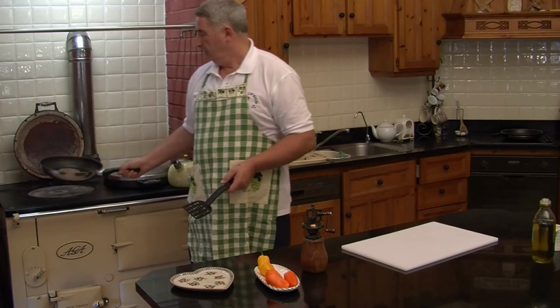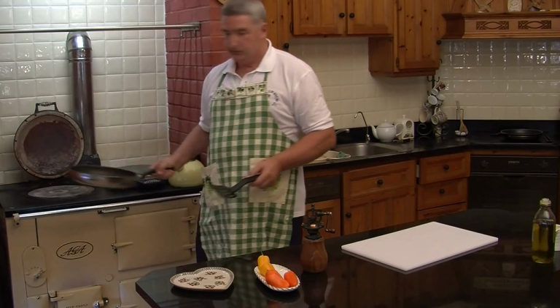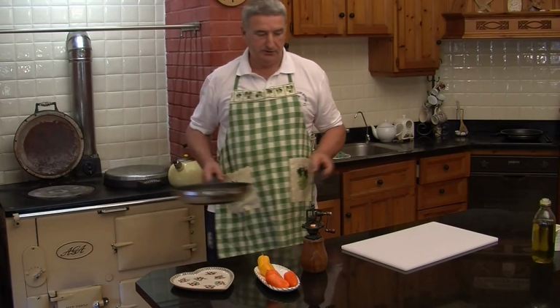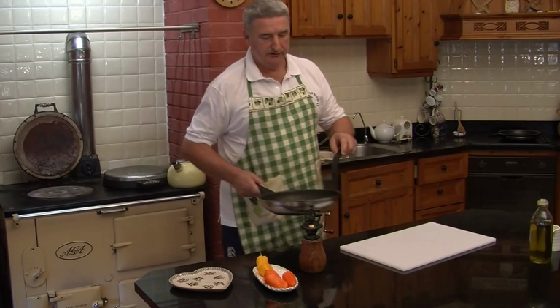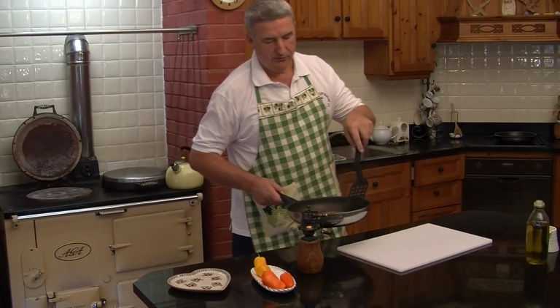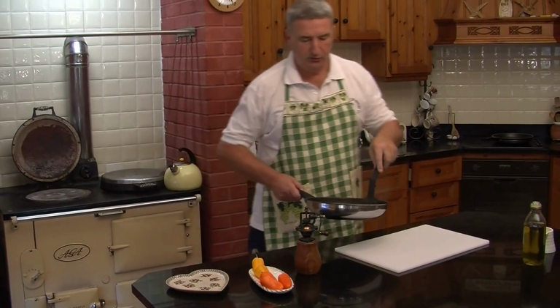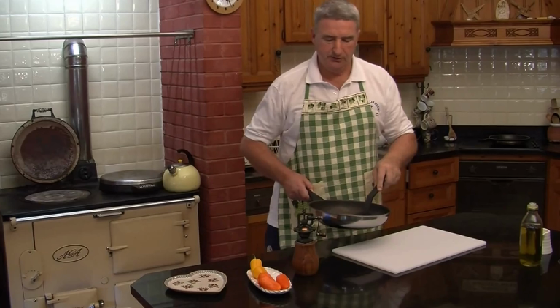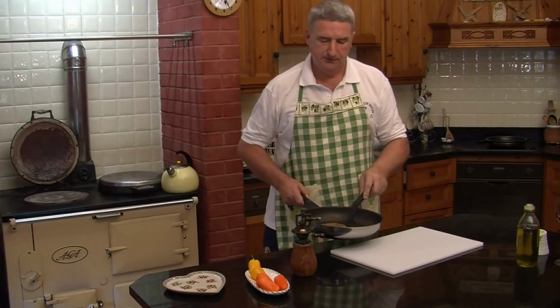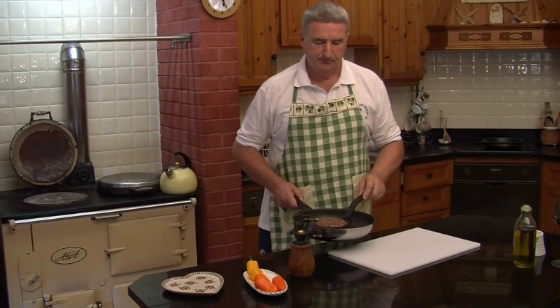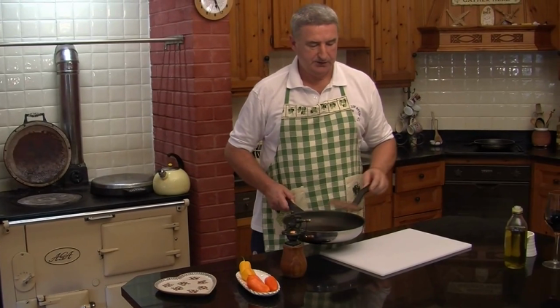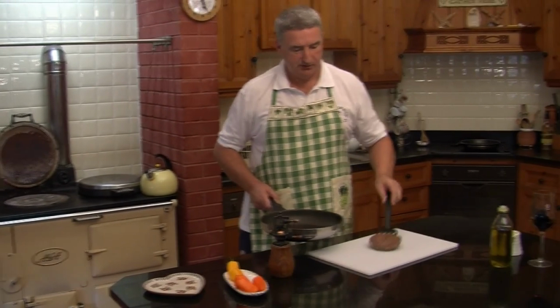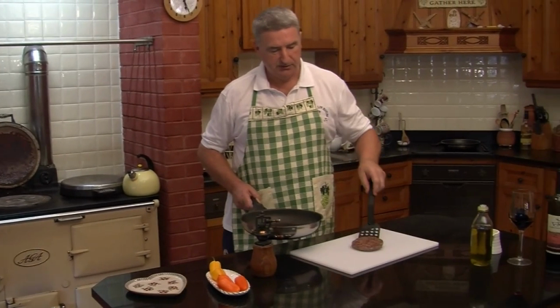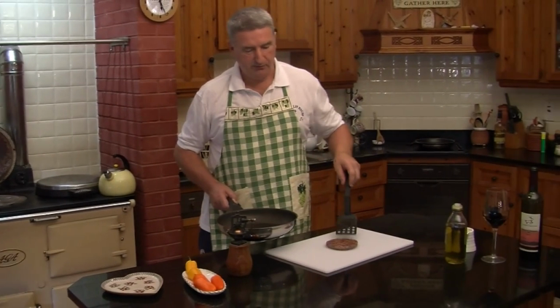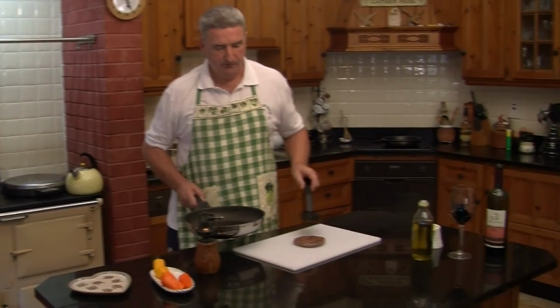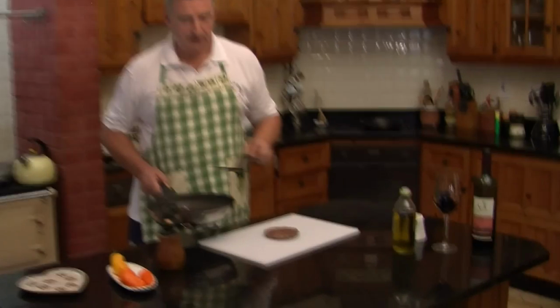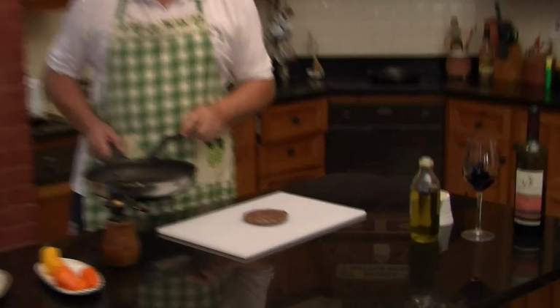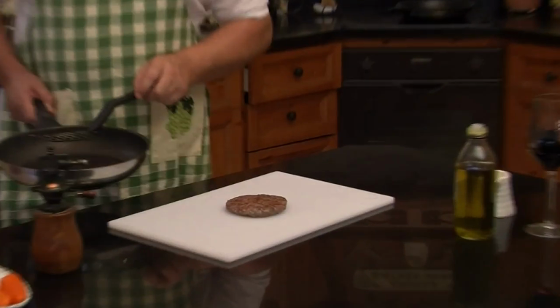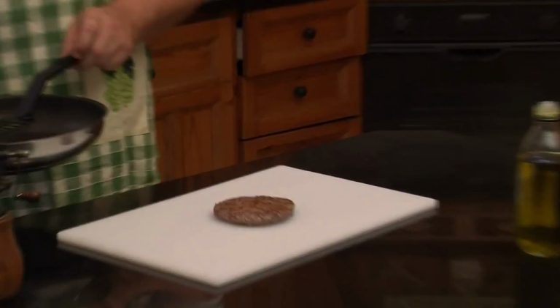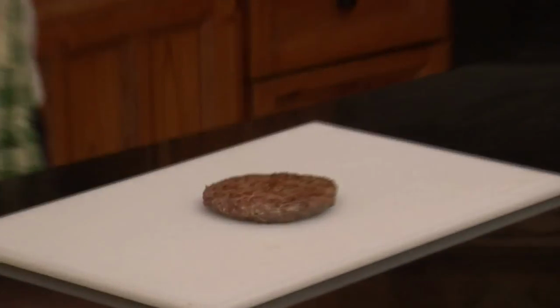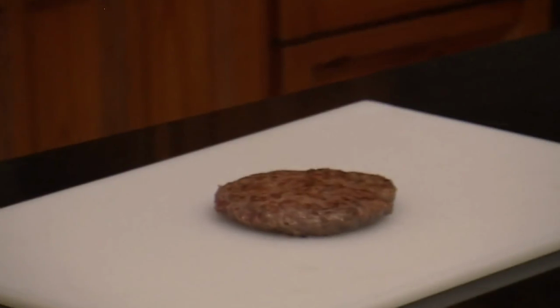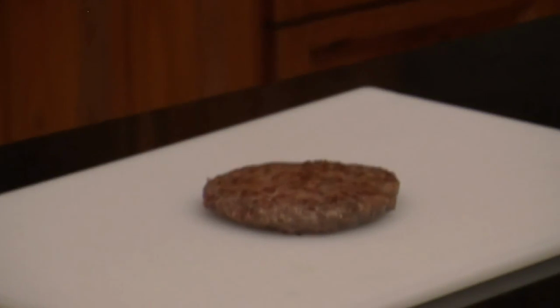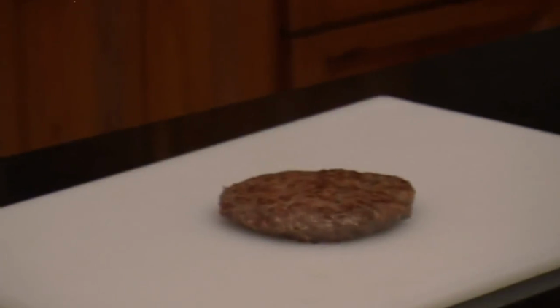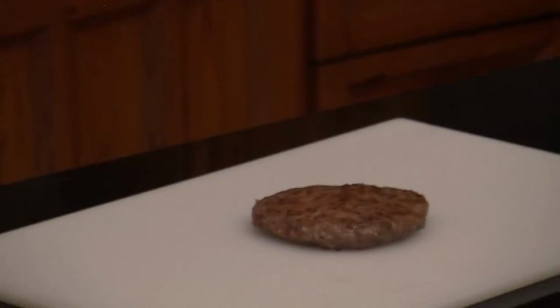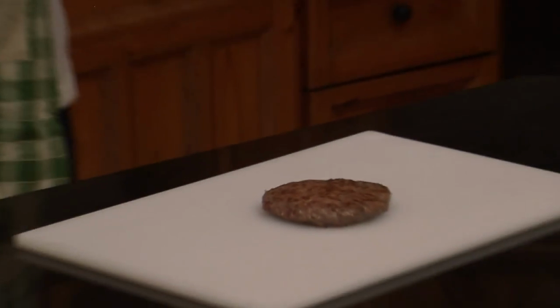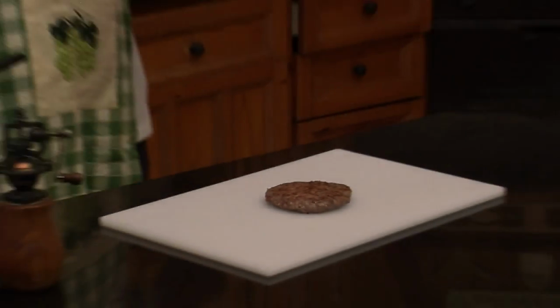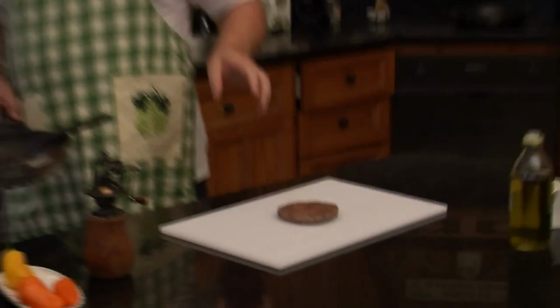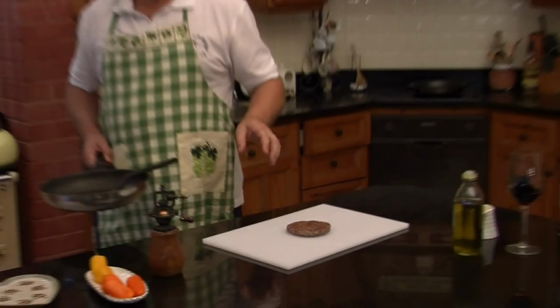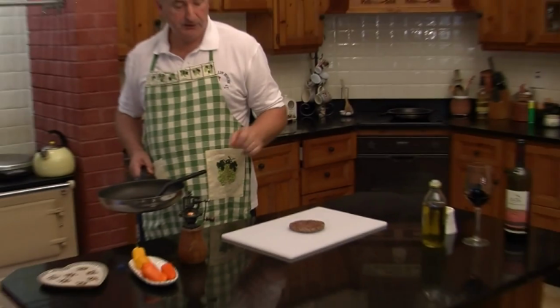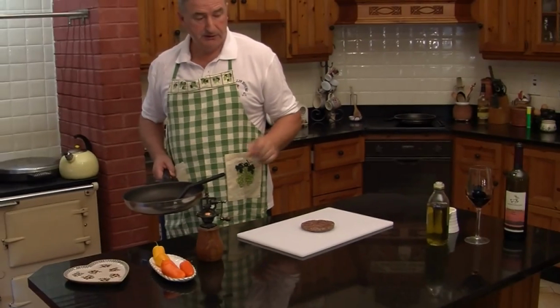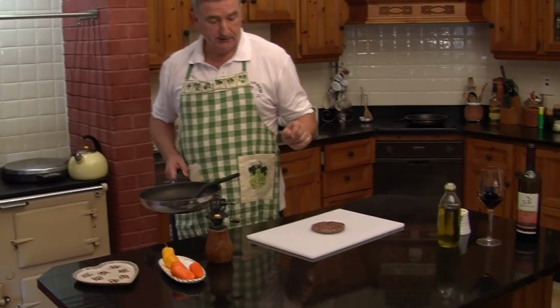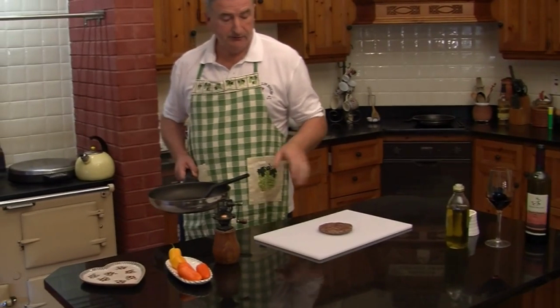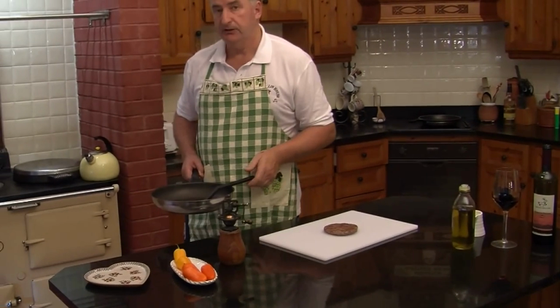Now we've just completed the cooking of our wild boar burger. Mmm, that smells absolutely wonderful. And it's also important to note that it's gluten free — gluten free, very healthy, a pure product, and ideal for all the family.